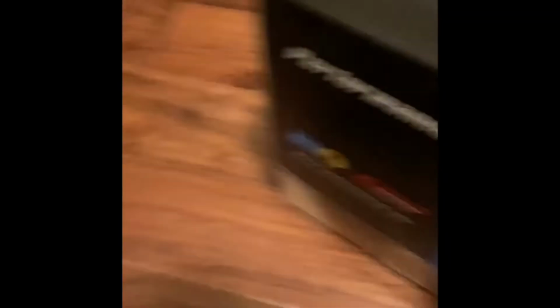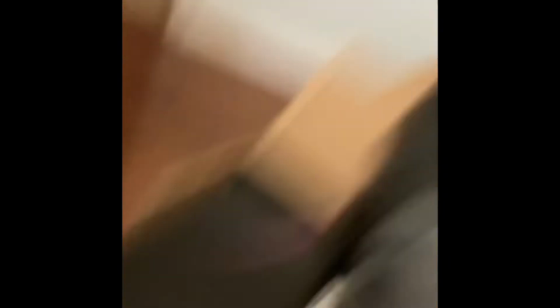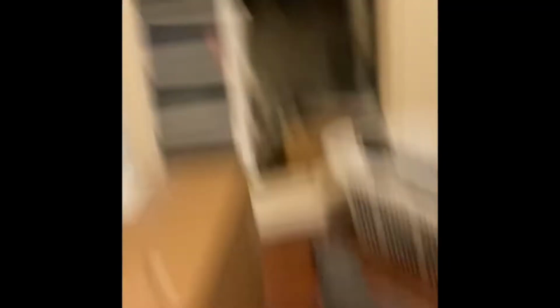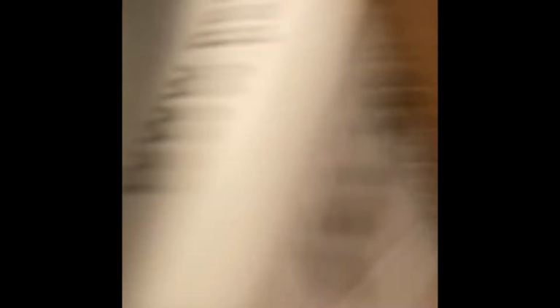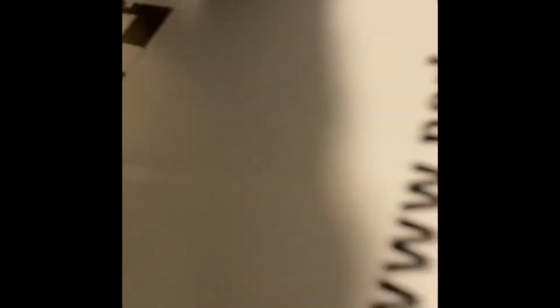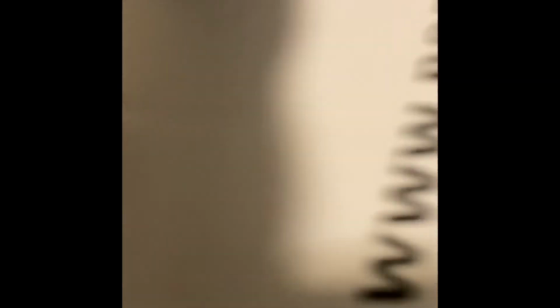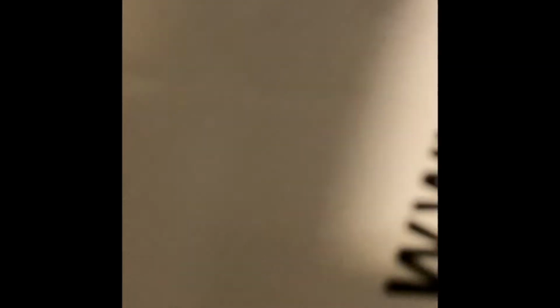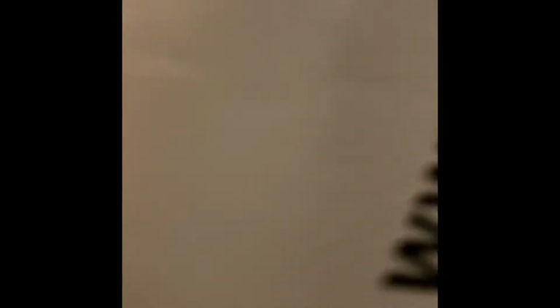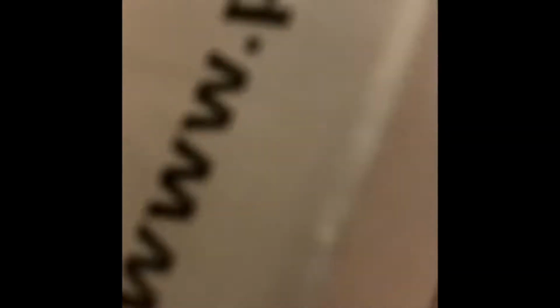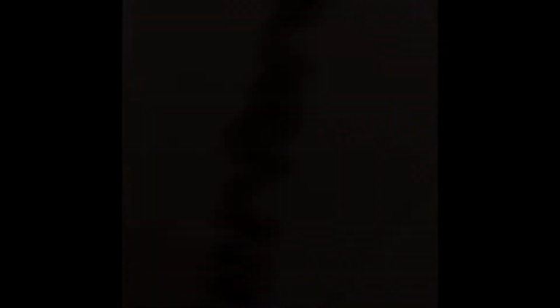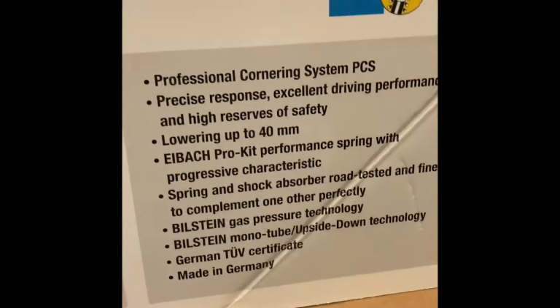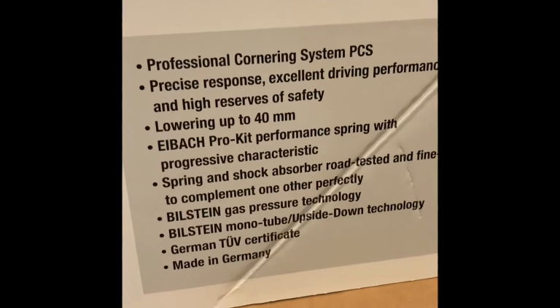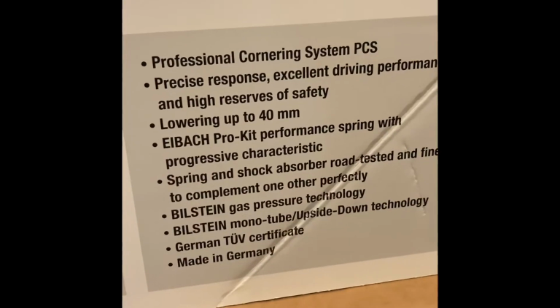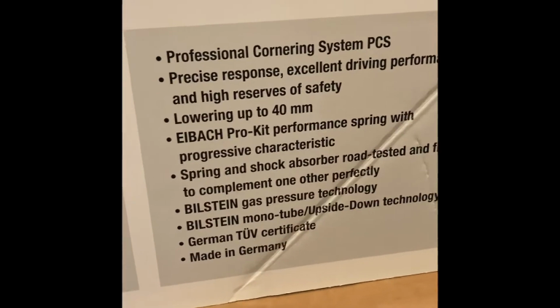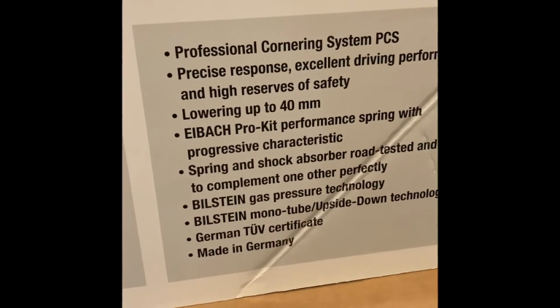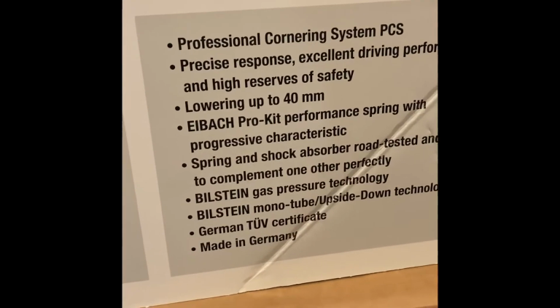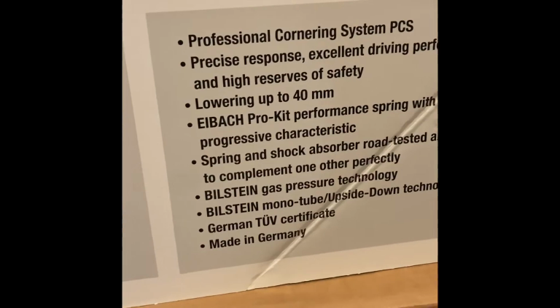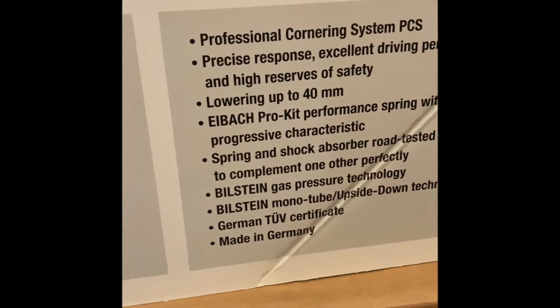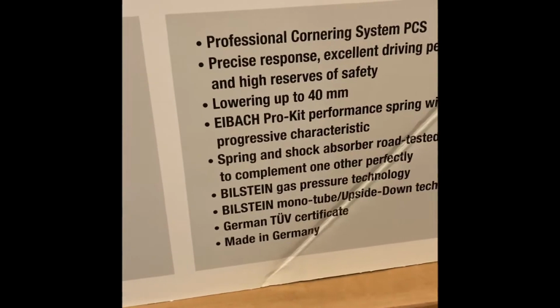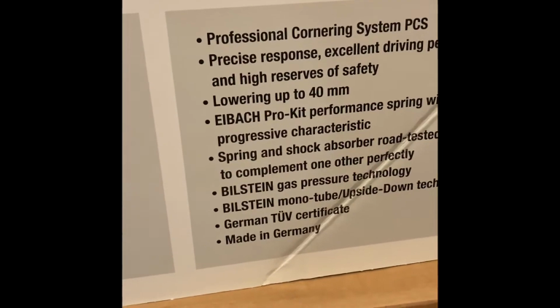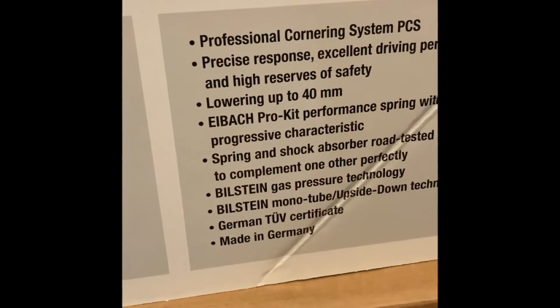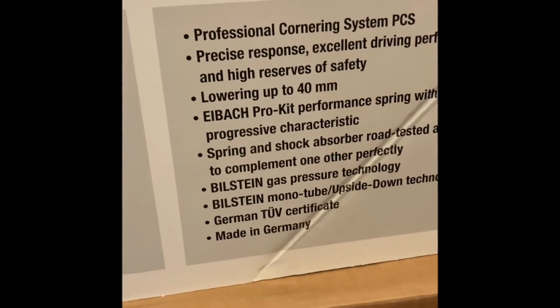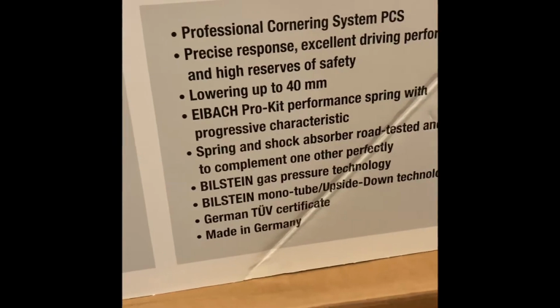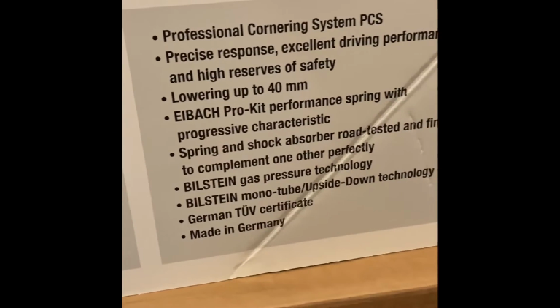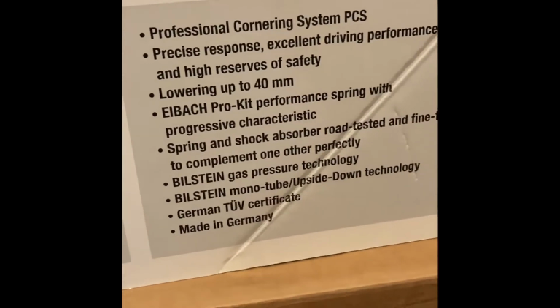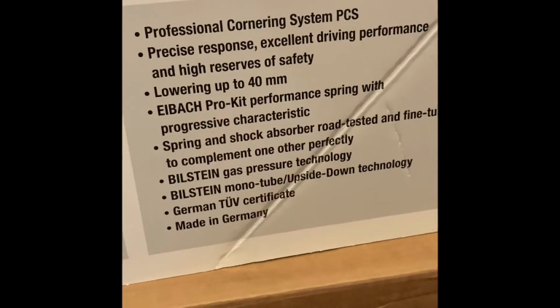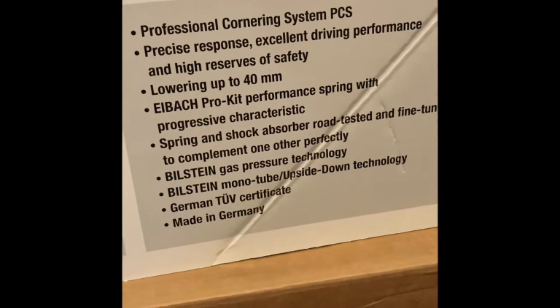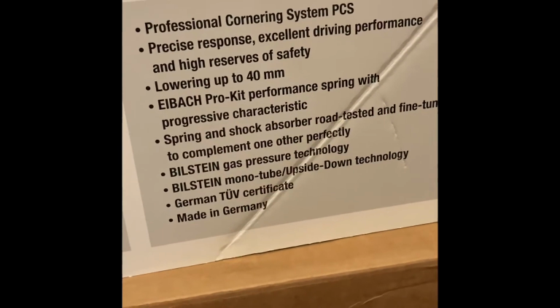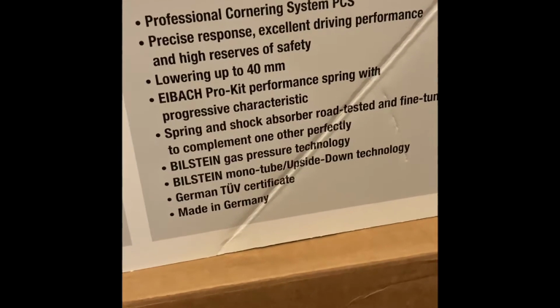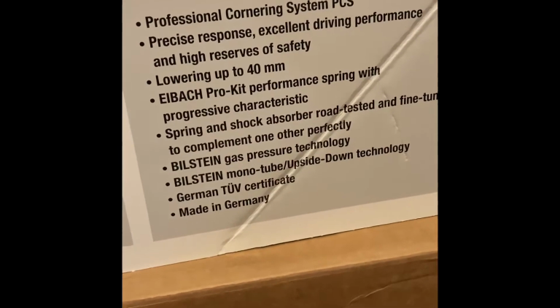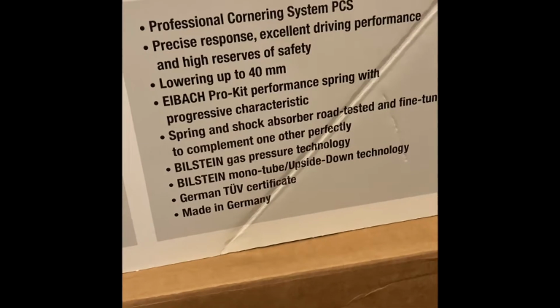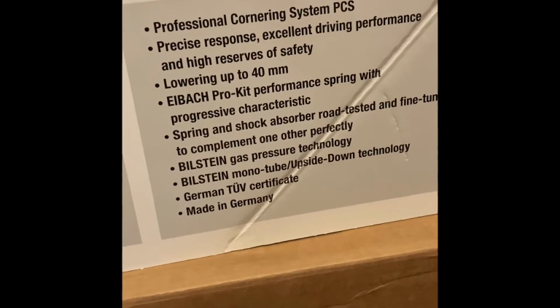Let's see... Professional cornering system, precise response, lowers 40 millimeters, Pro Kit springs, progressive characteristics.